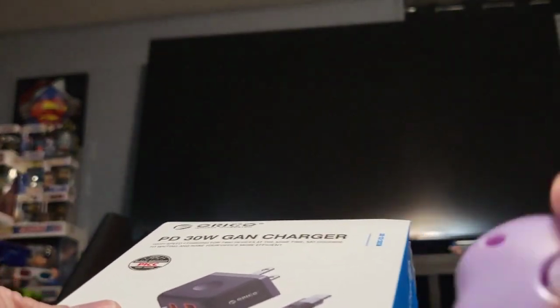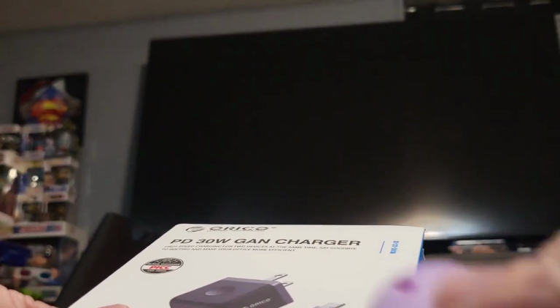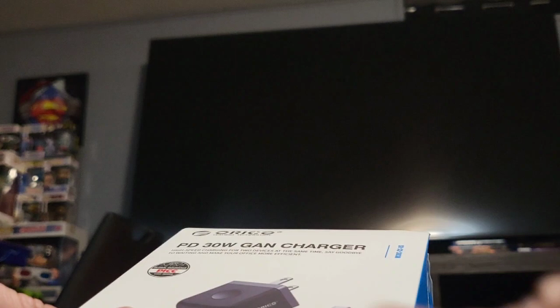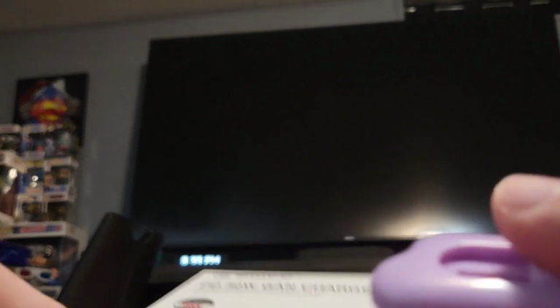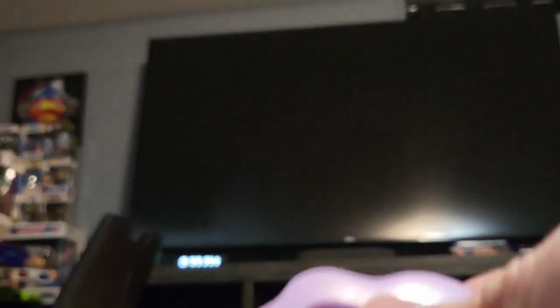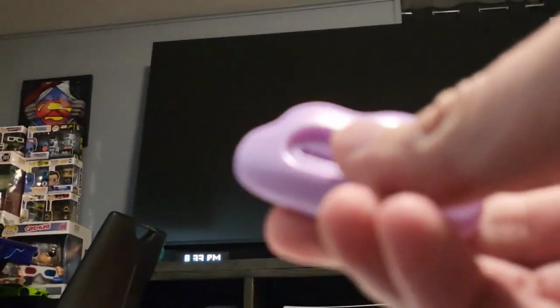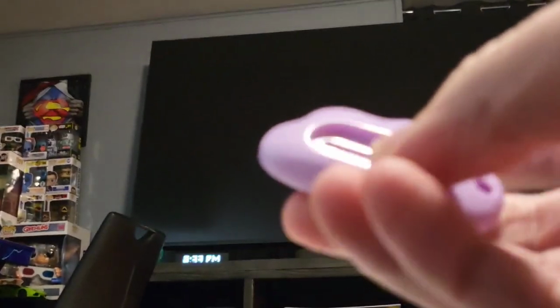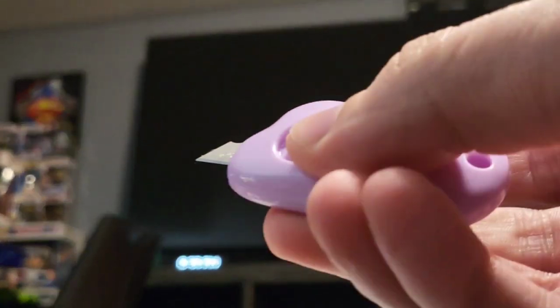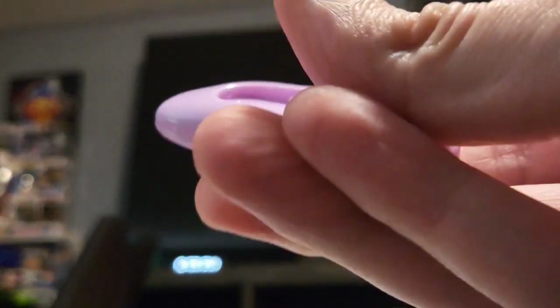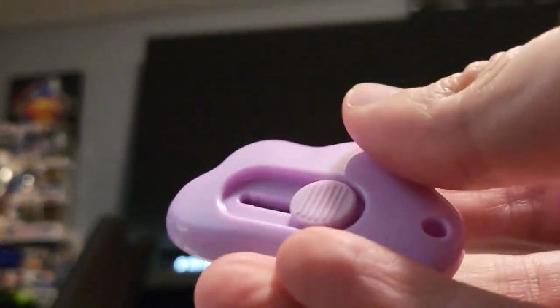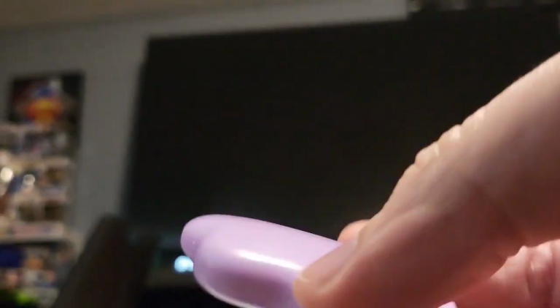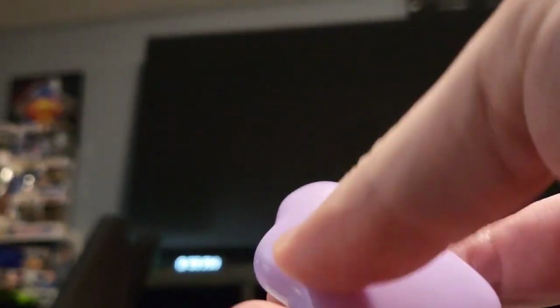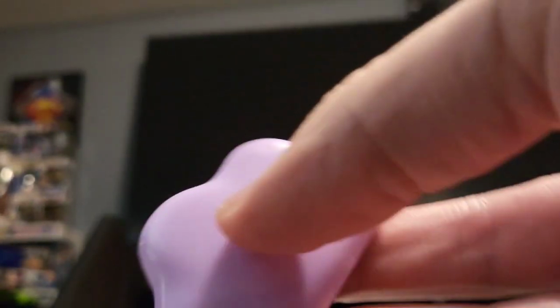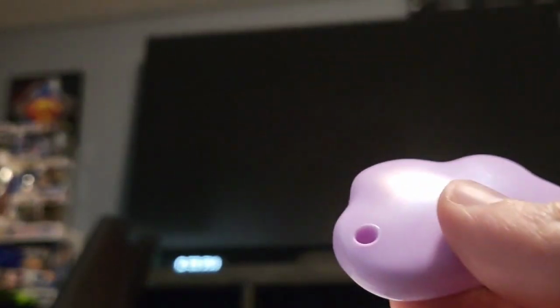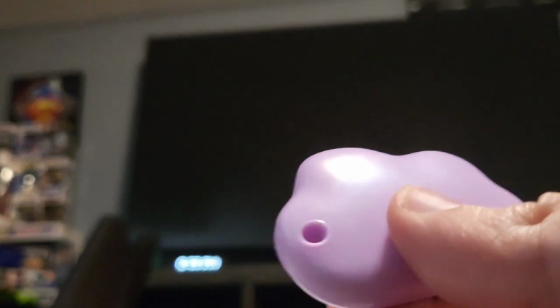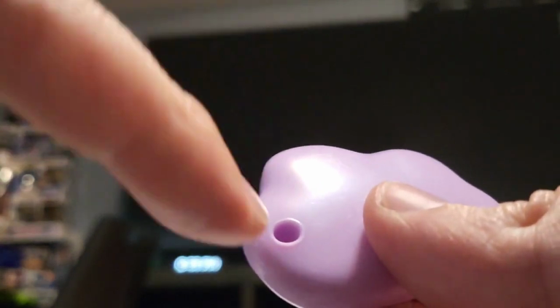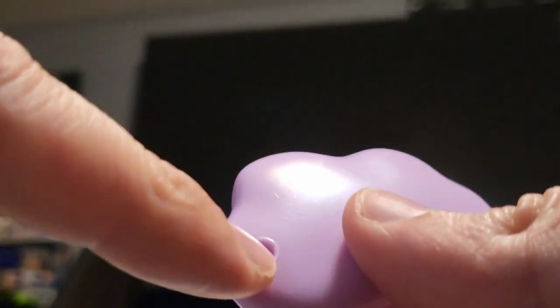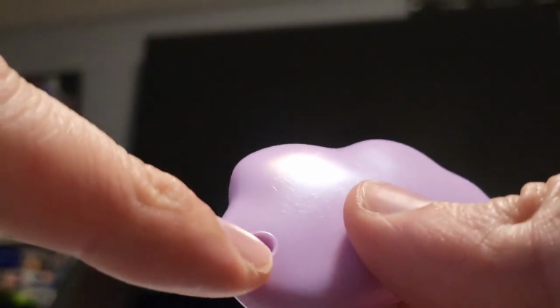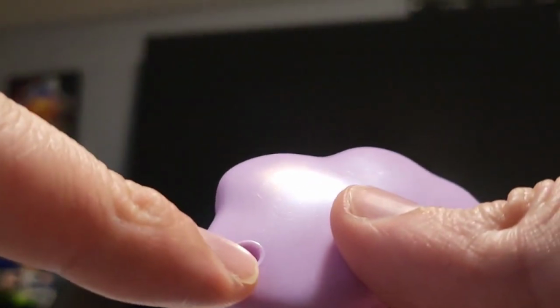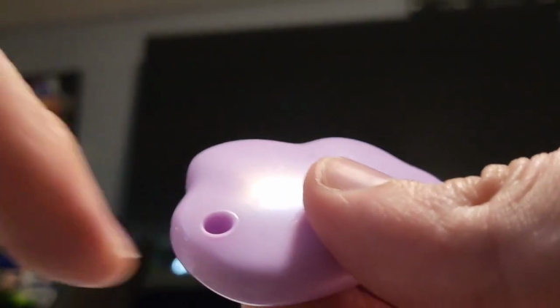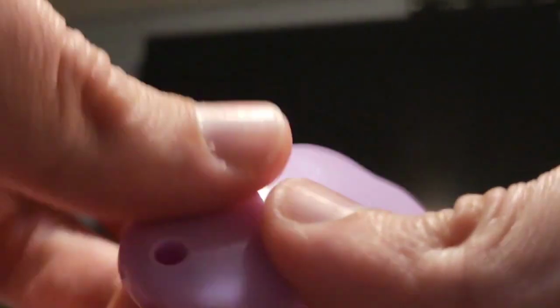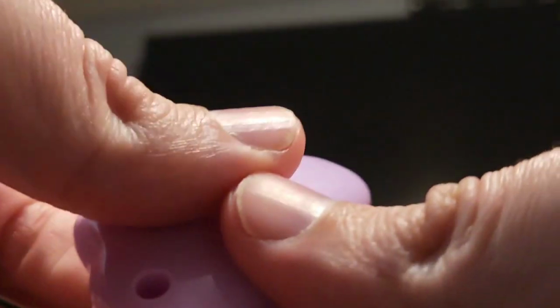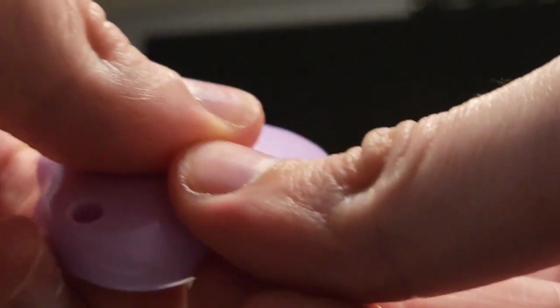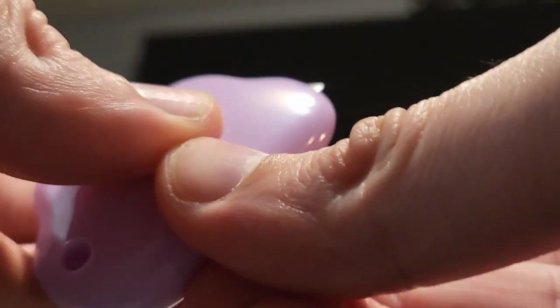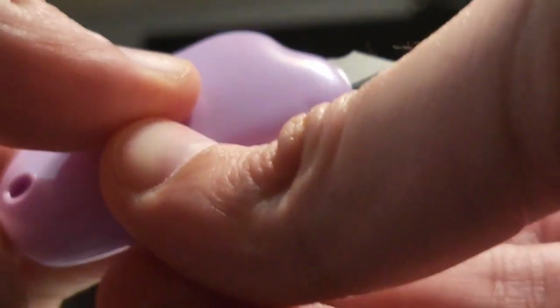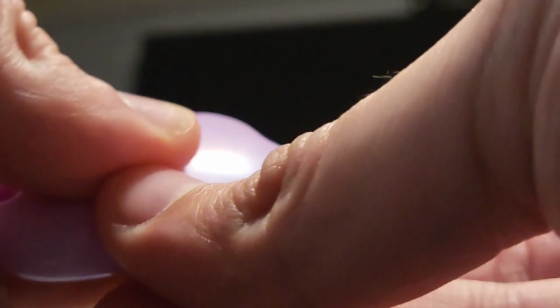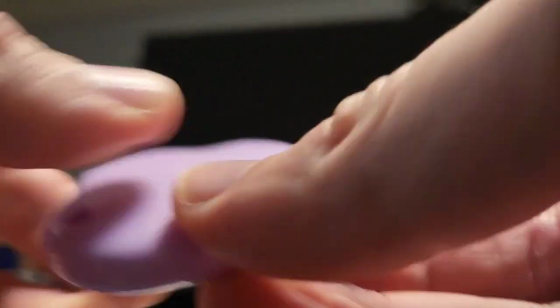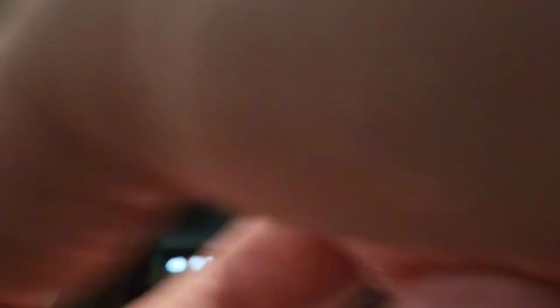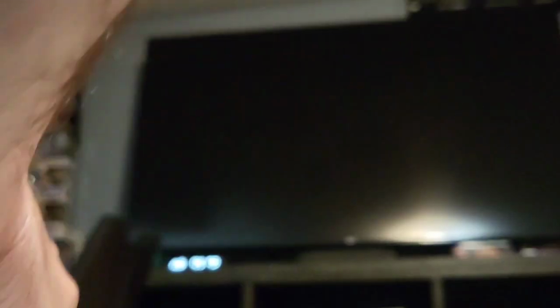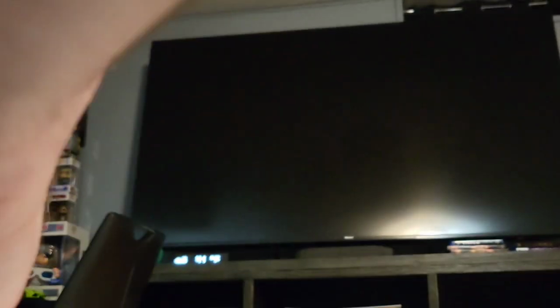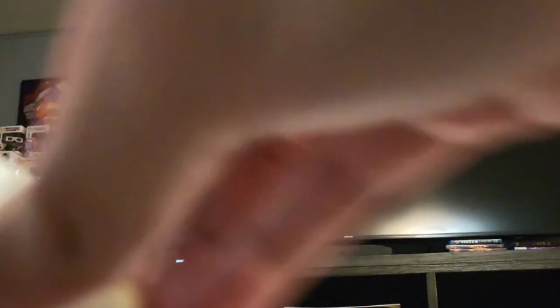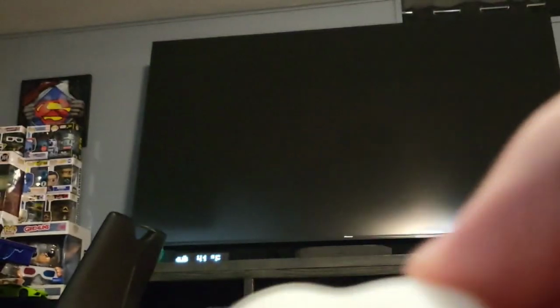I like that they automatically retract — I think that's really cool. They even have this little hole right there if you wanted to keep one on your keychain; that is an option for you.